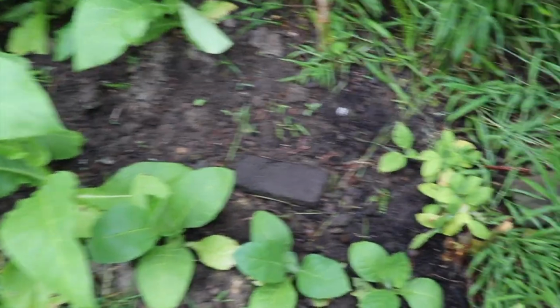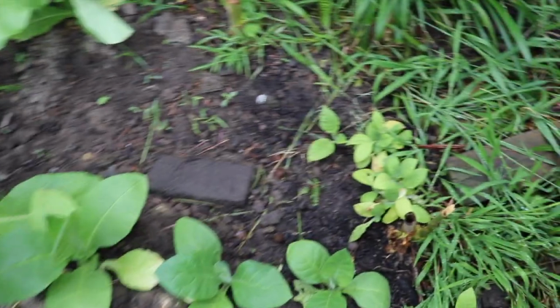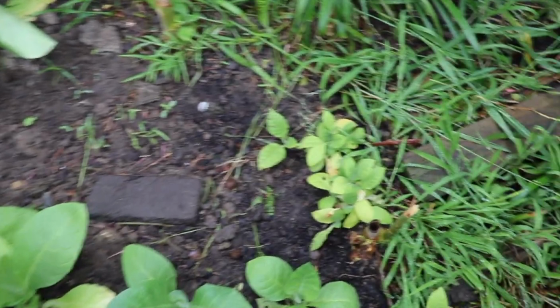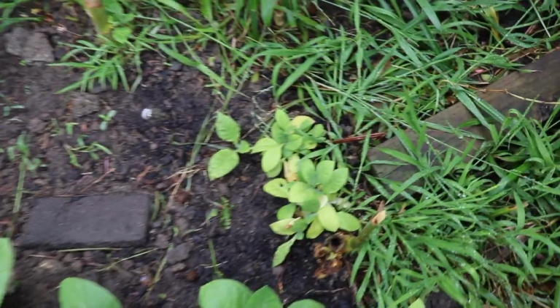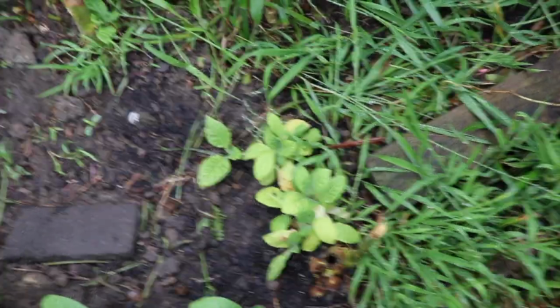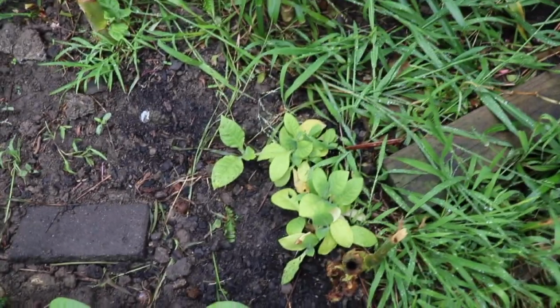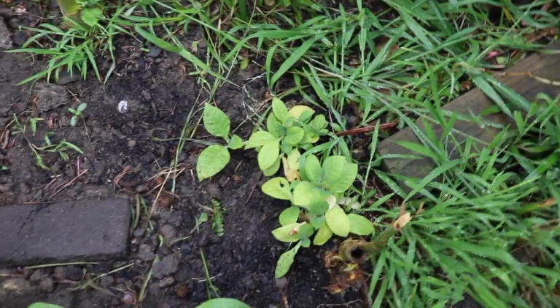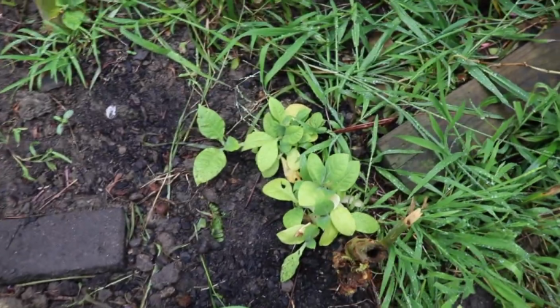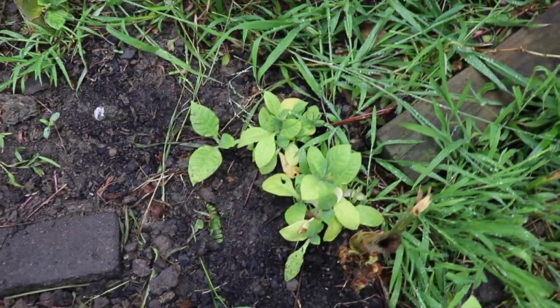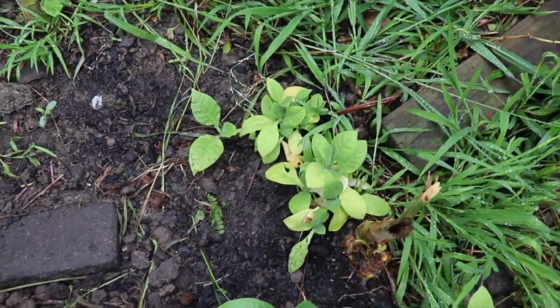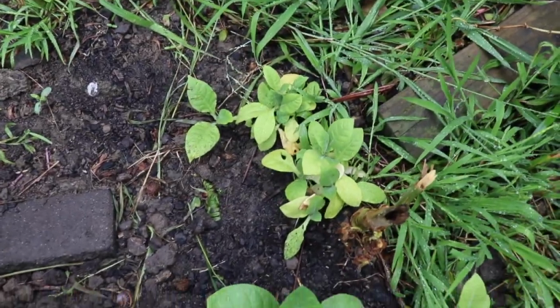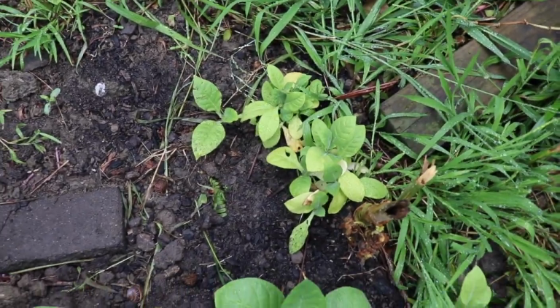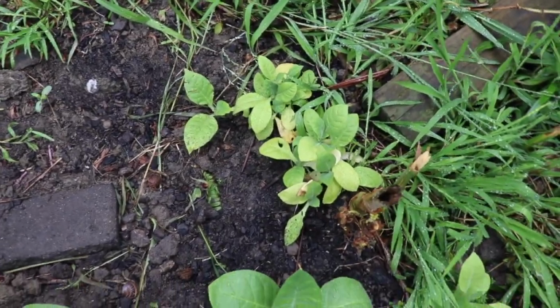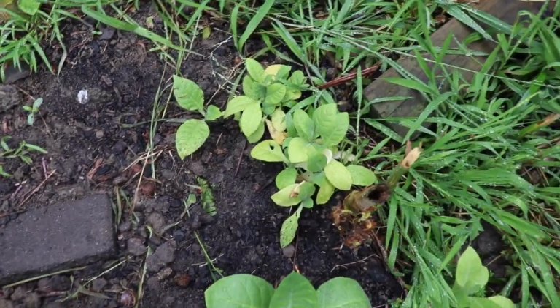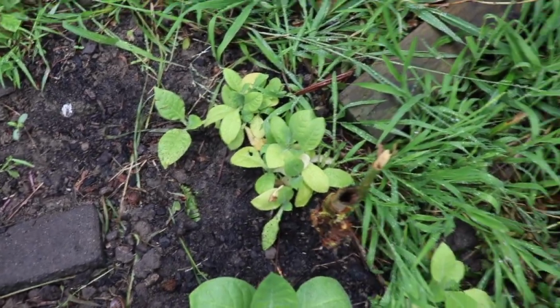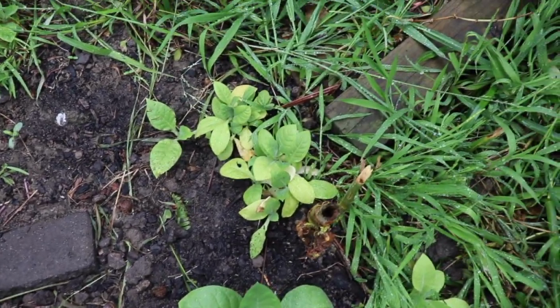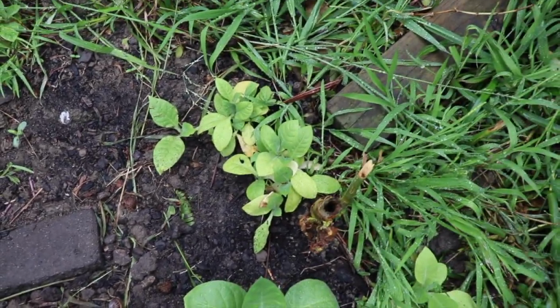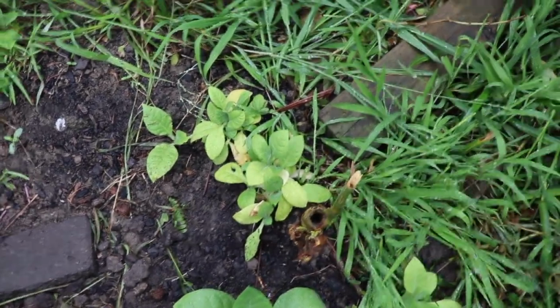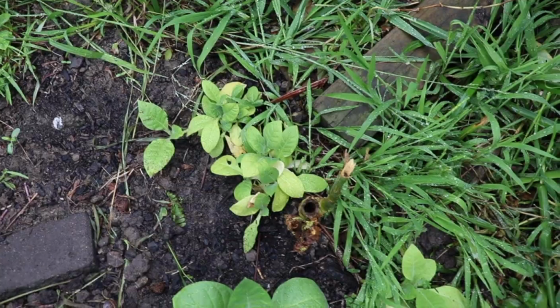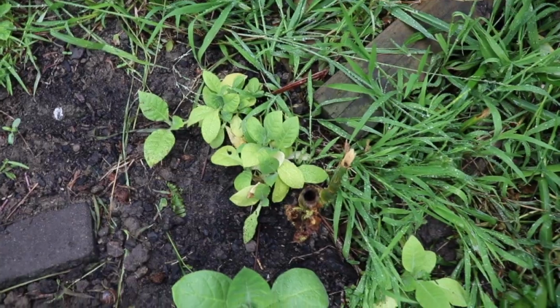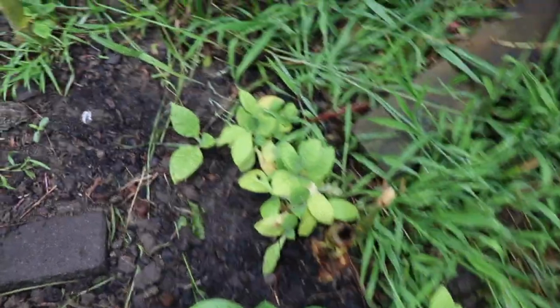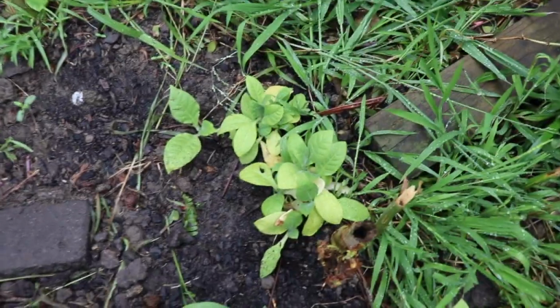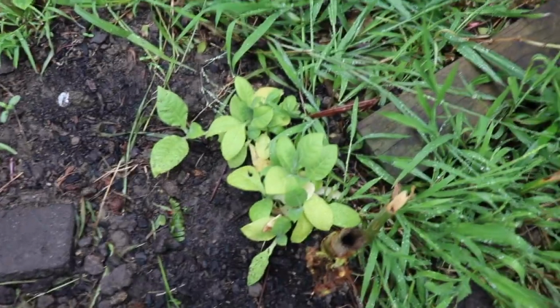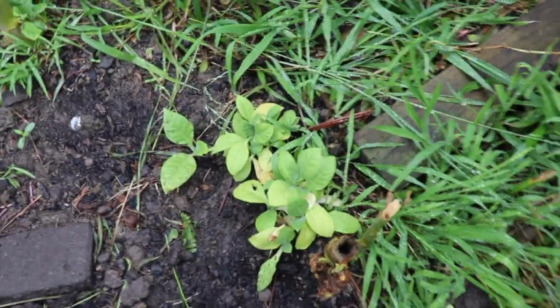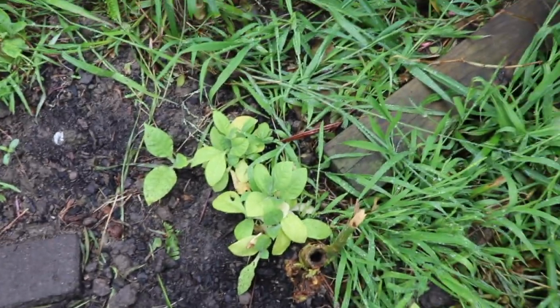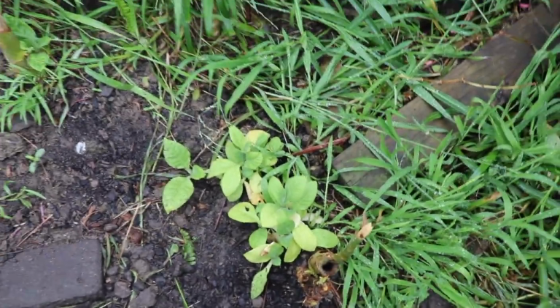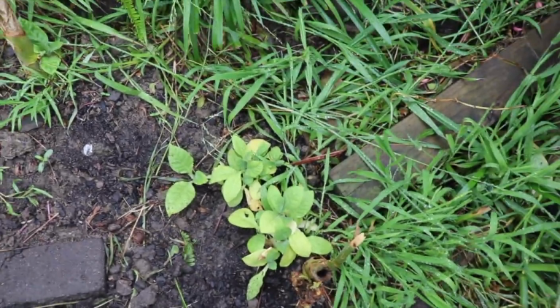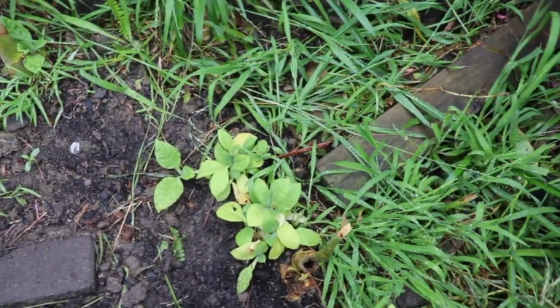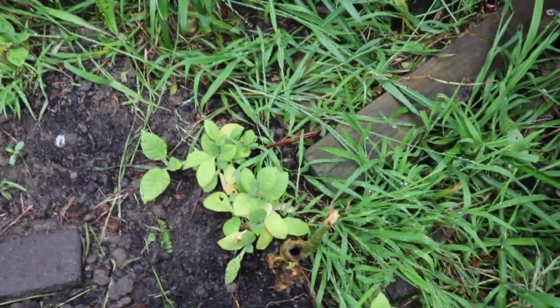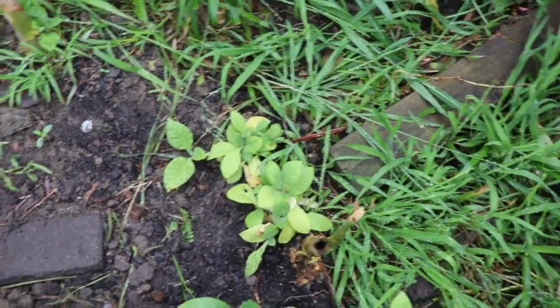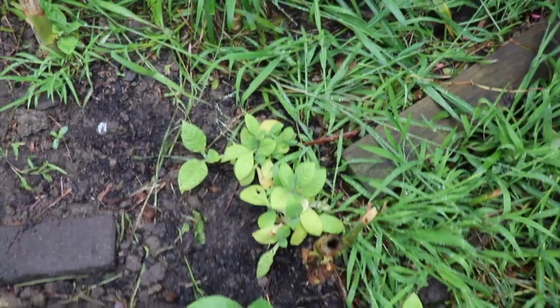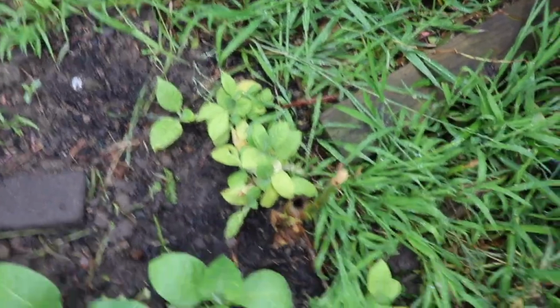Let's throw some extras in over here that I had from the propagation trays. They're too bunched up to do anything great, but why not? Let's see what happens.